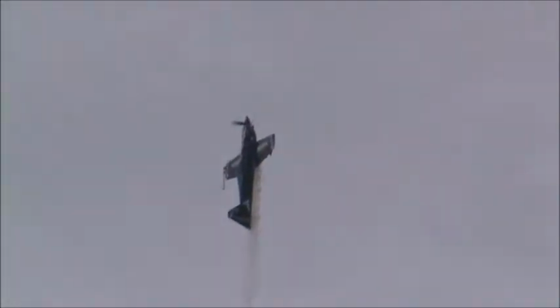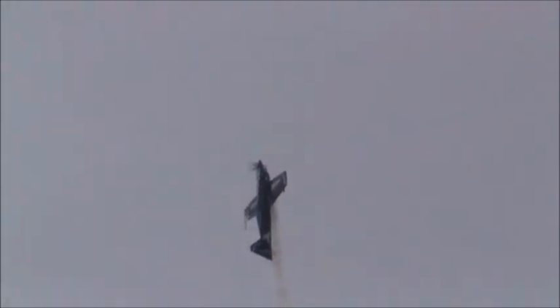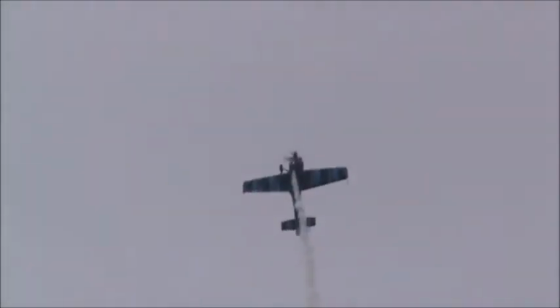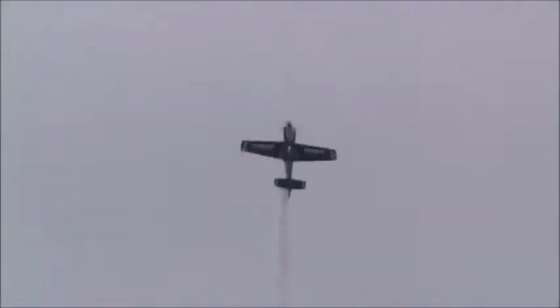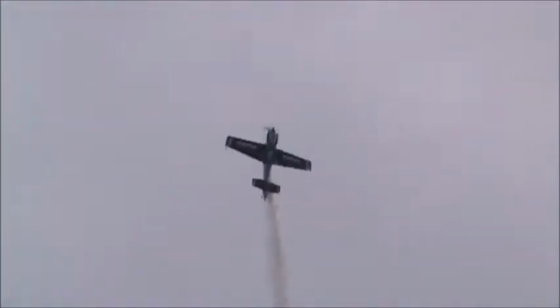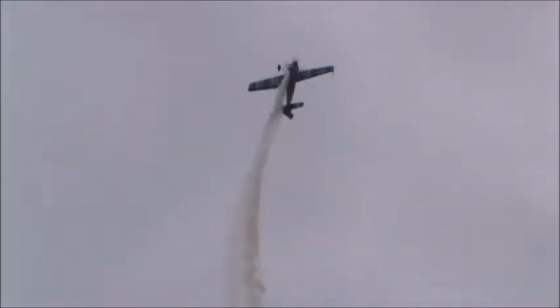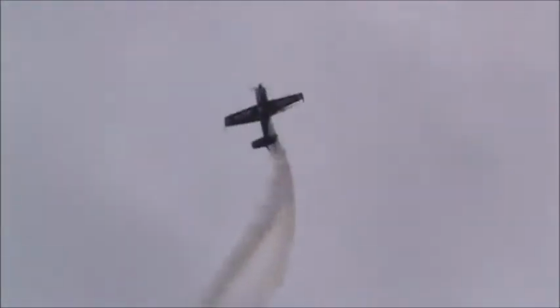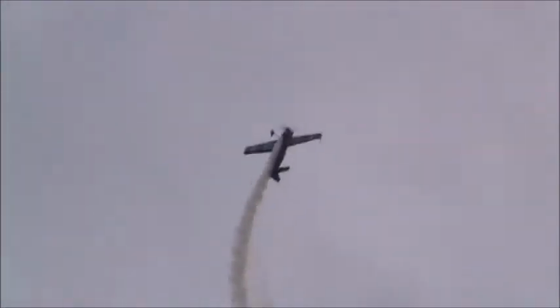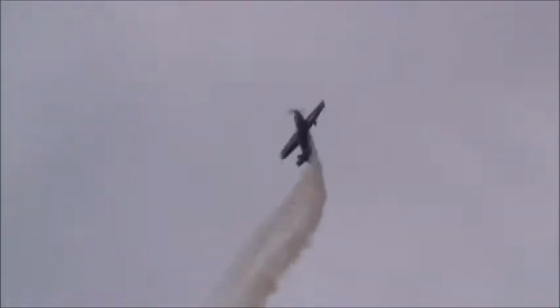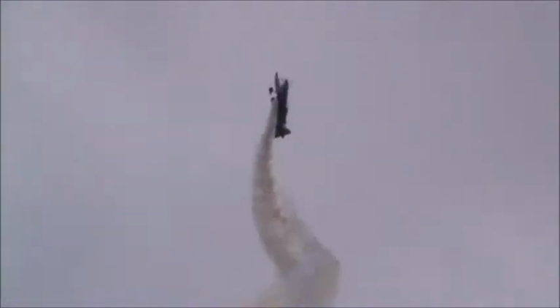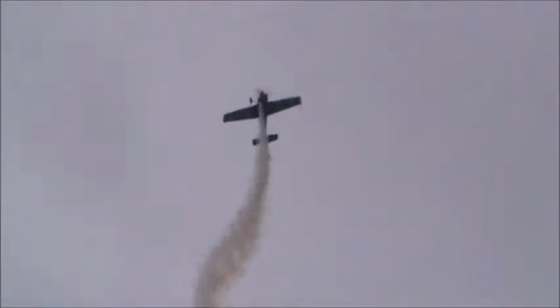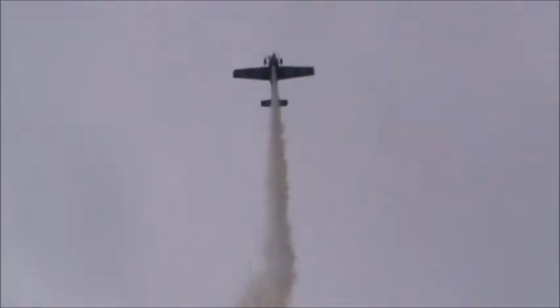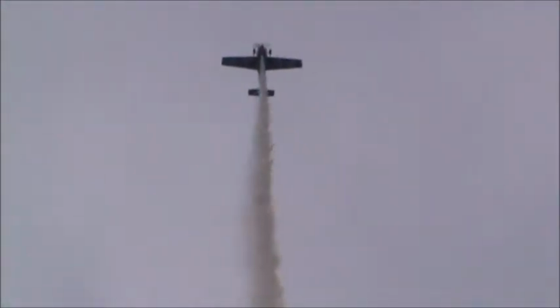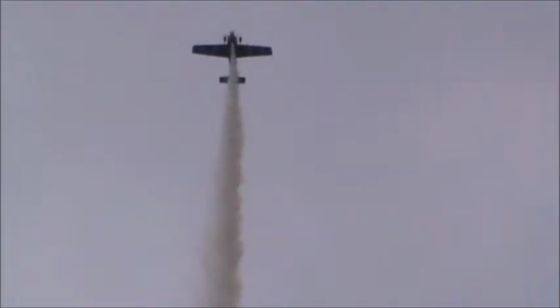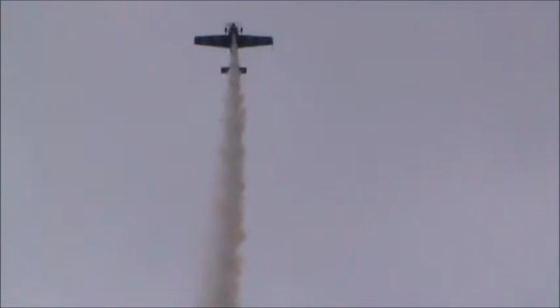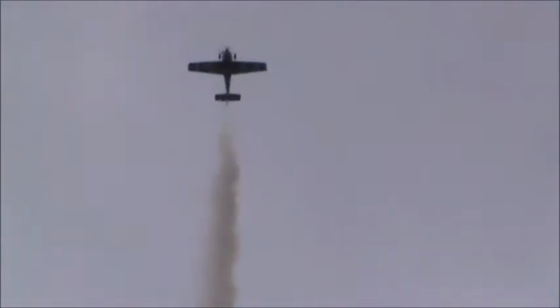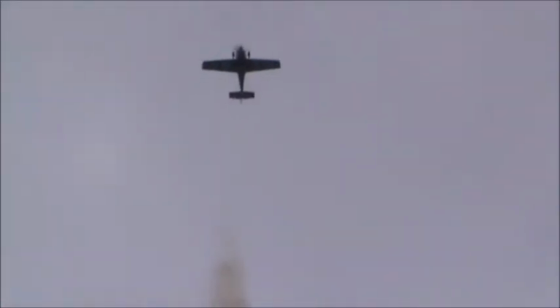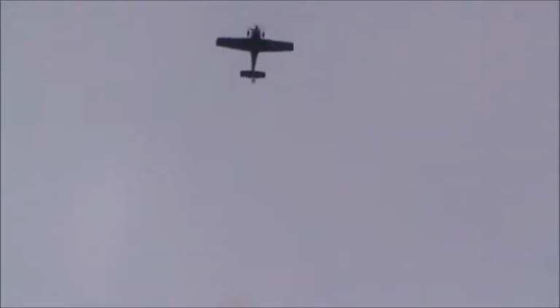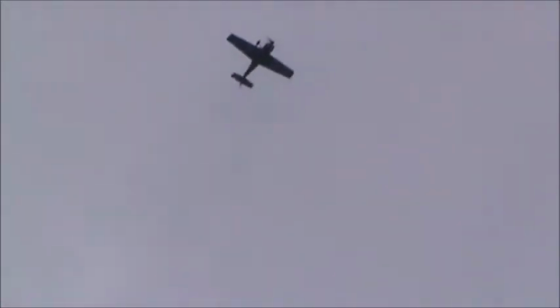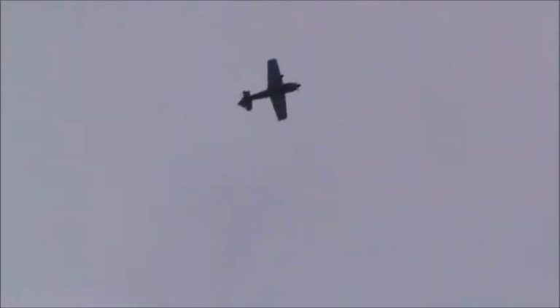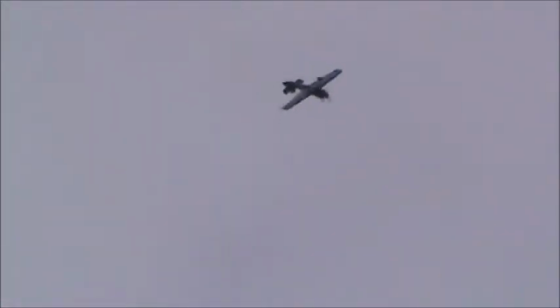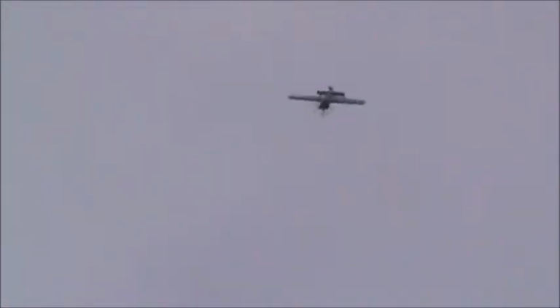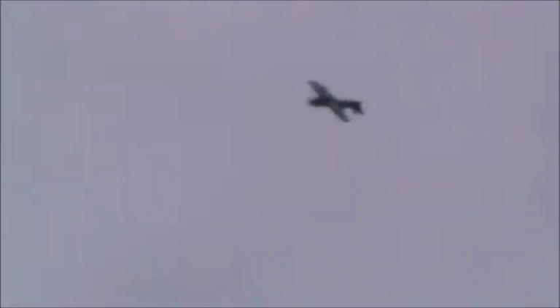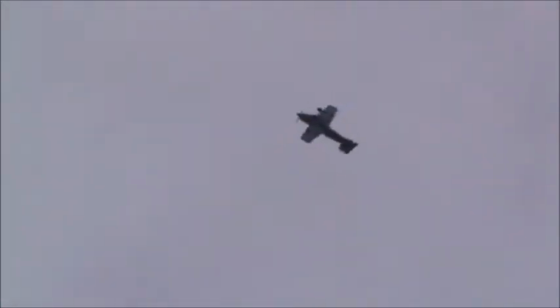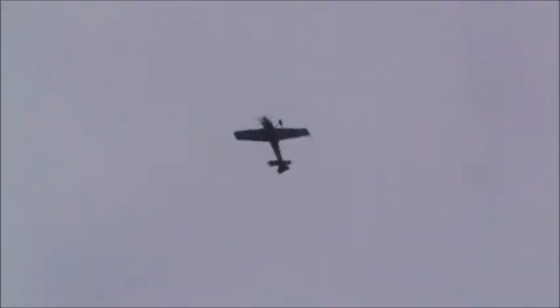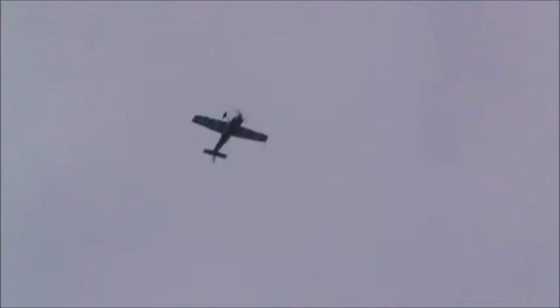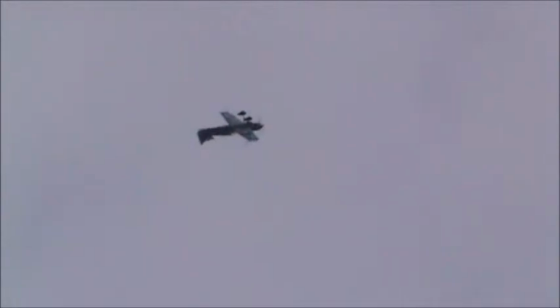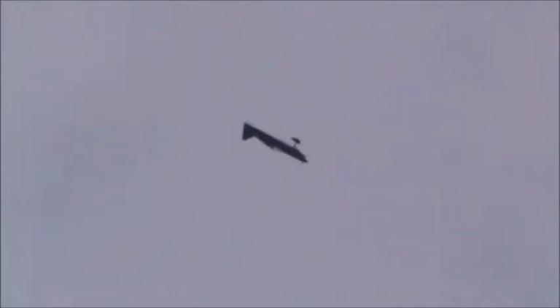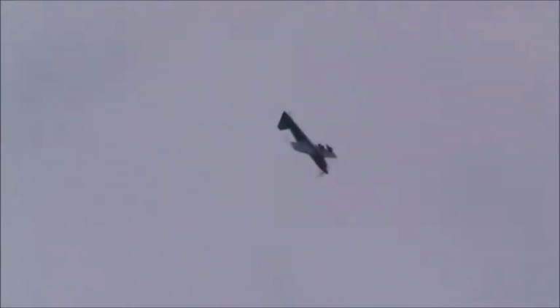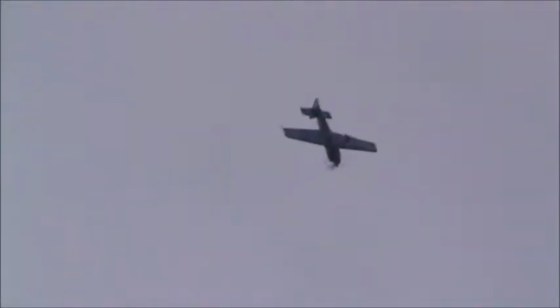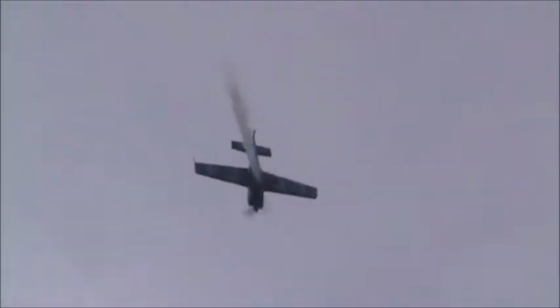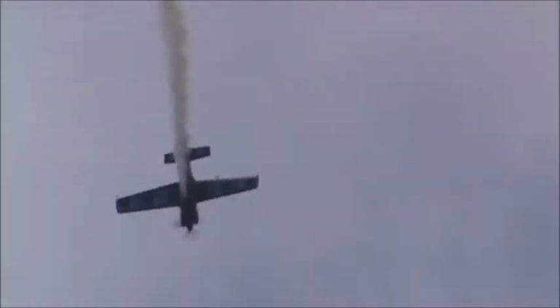Double hammerhead now — not long to two in a row as he brings the airplane to the vertical. Stops the turn, stands on the rudder. Here we go — one time, run to the hammerhead, and a second. Another beautiful double hammerhead.